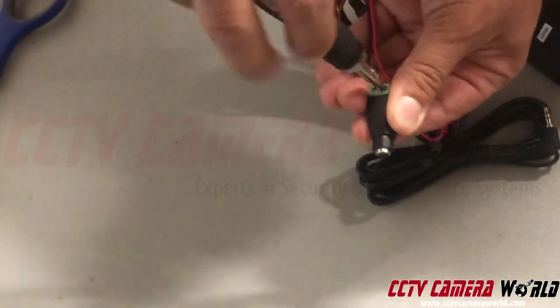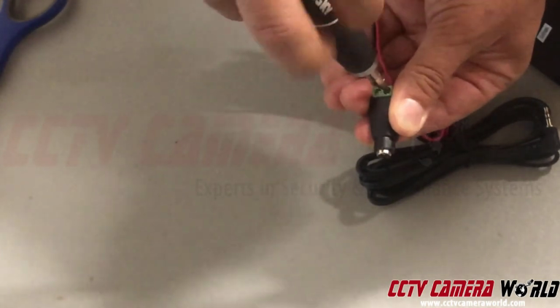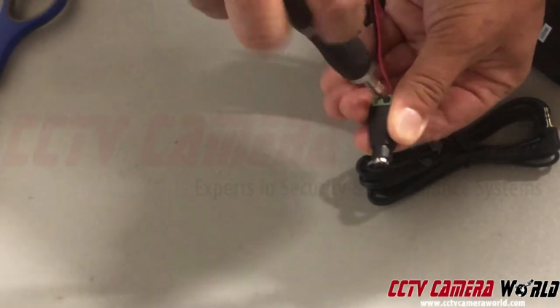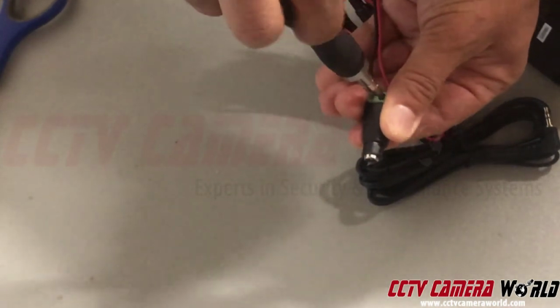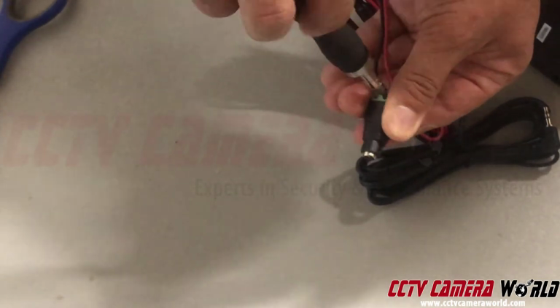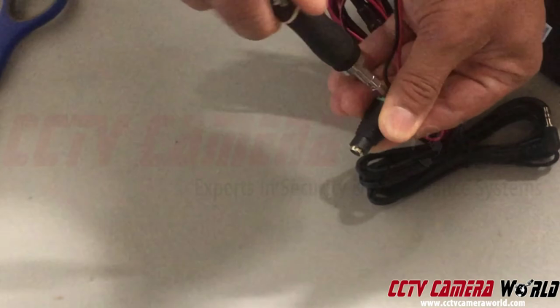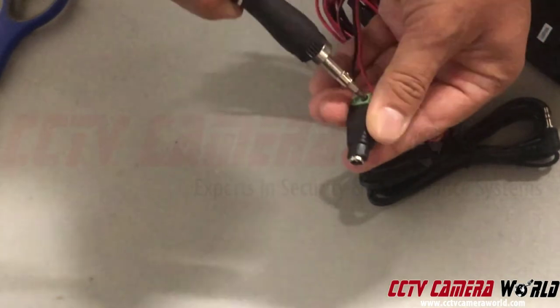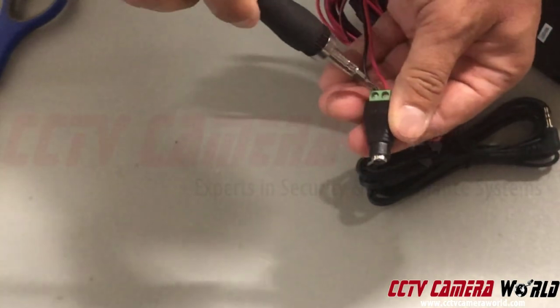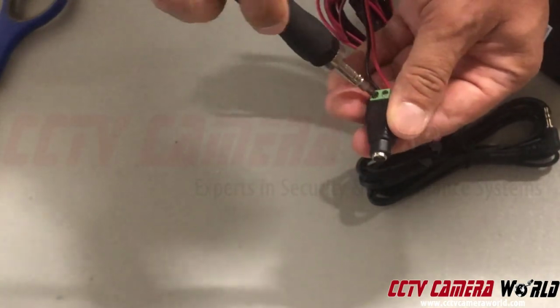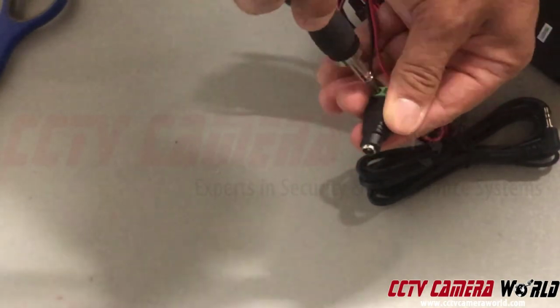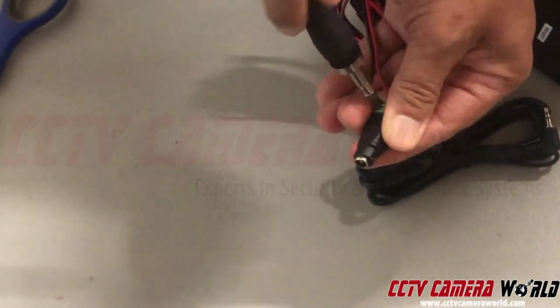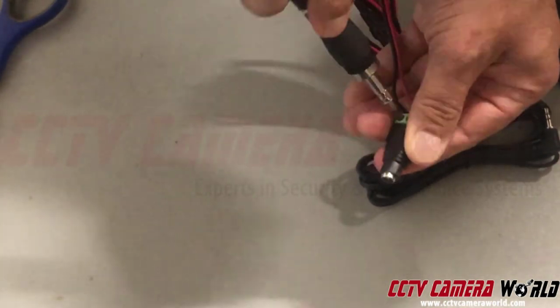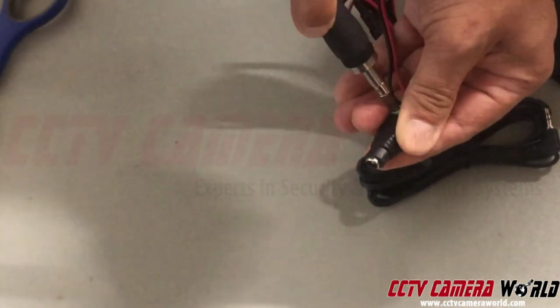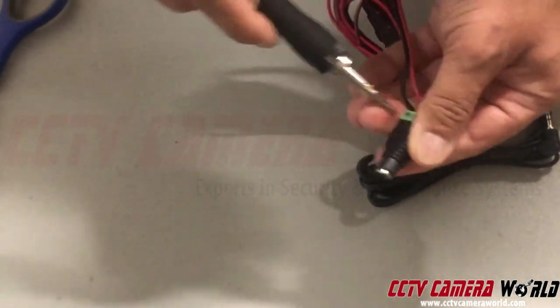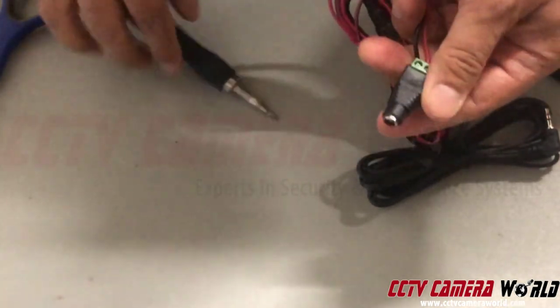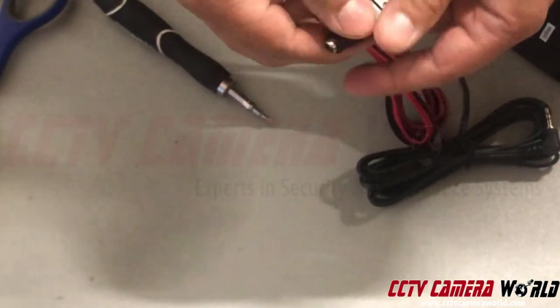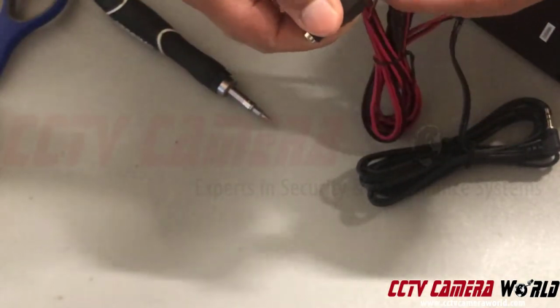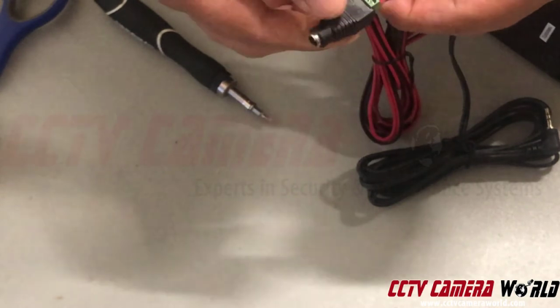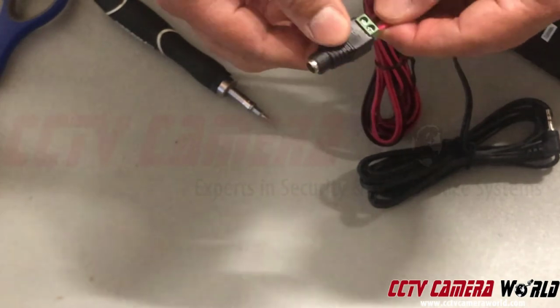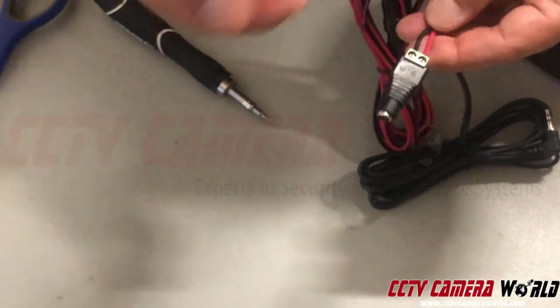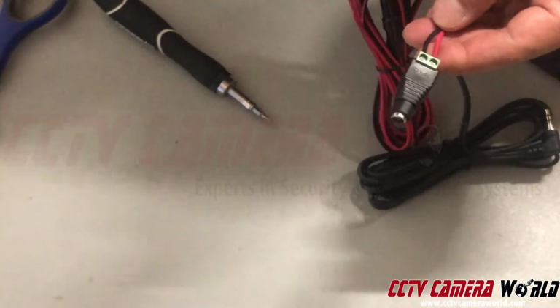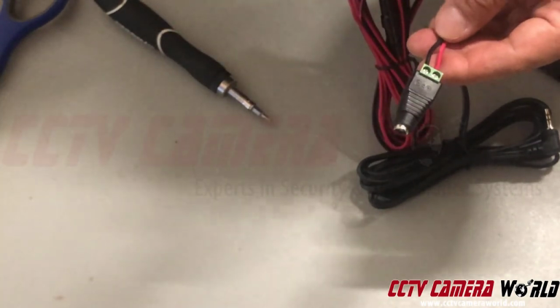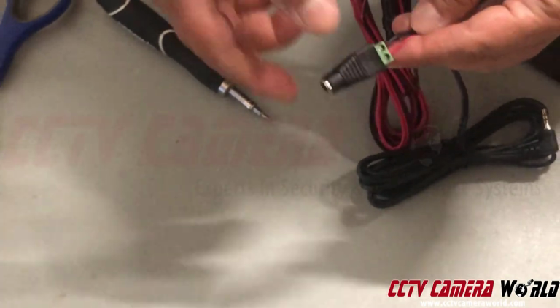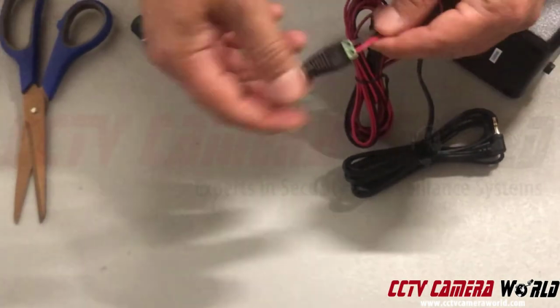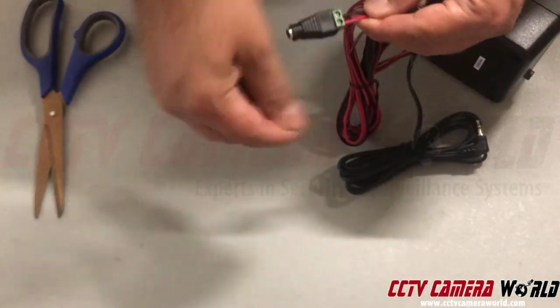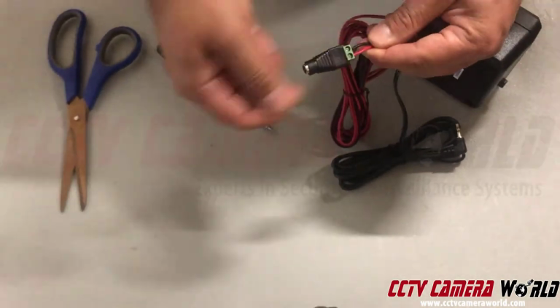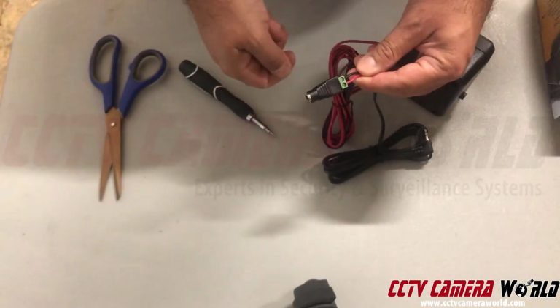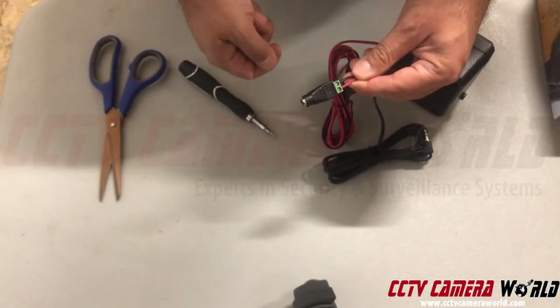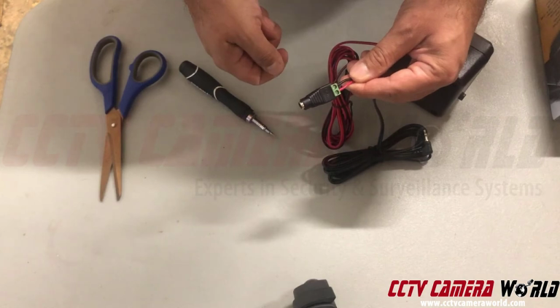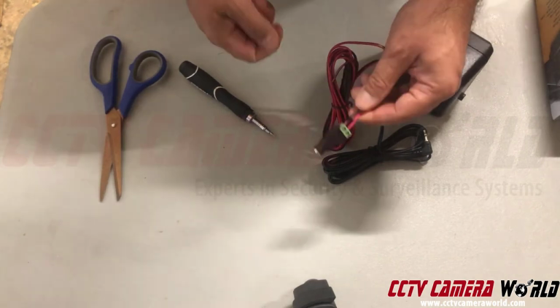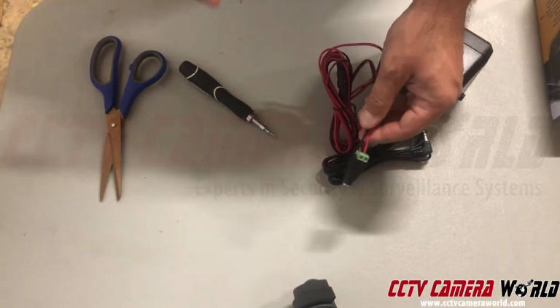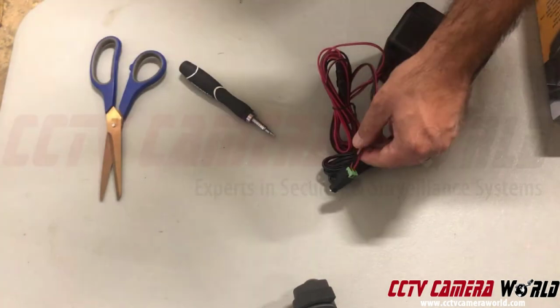This speaker is for indoor use or outdoor use under a covered area. If you were to put this connection outside, you want to make sure you wrap it with electrical tape.